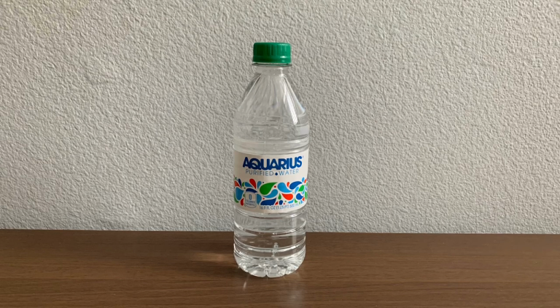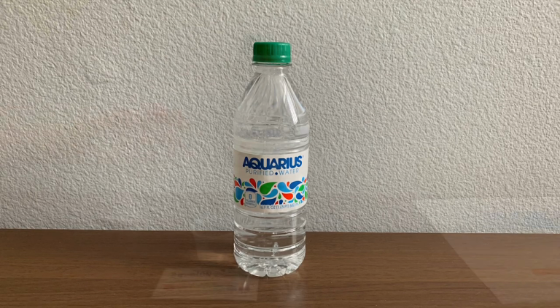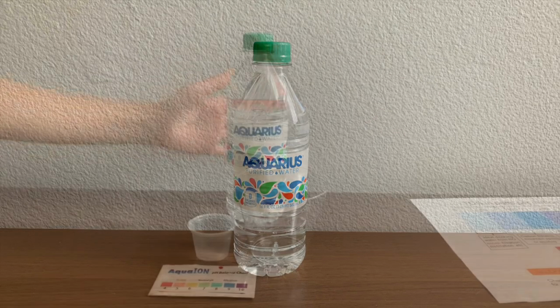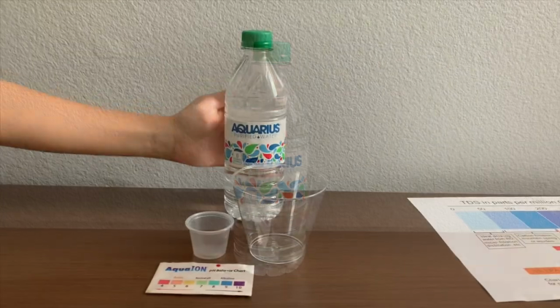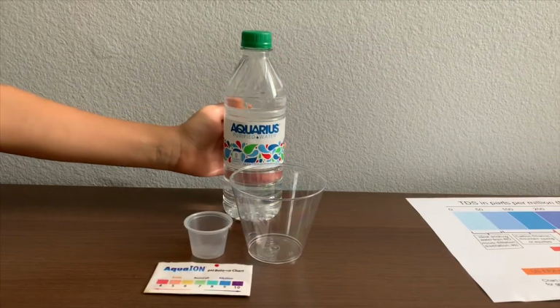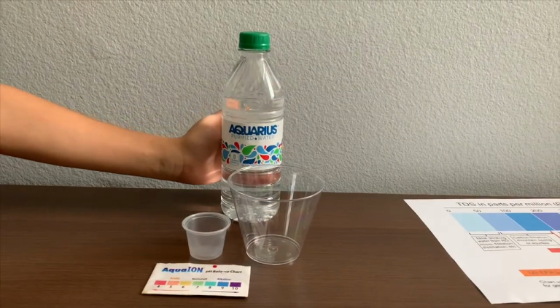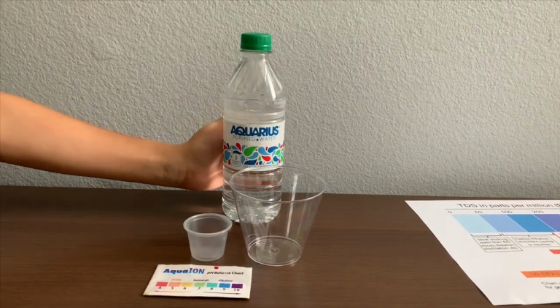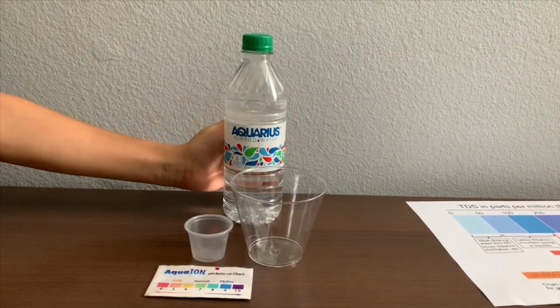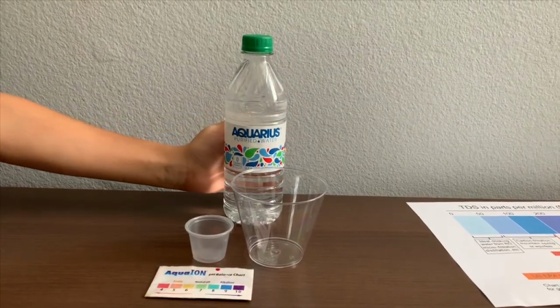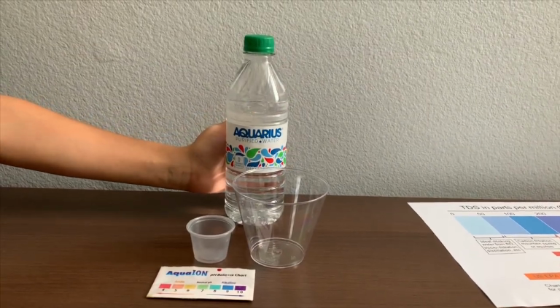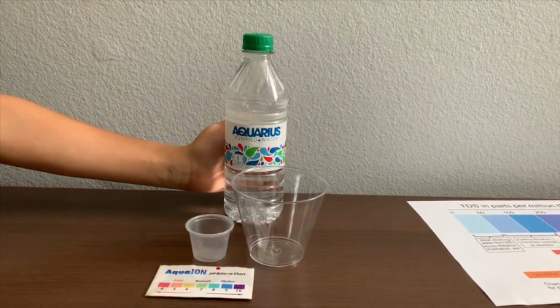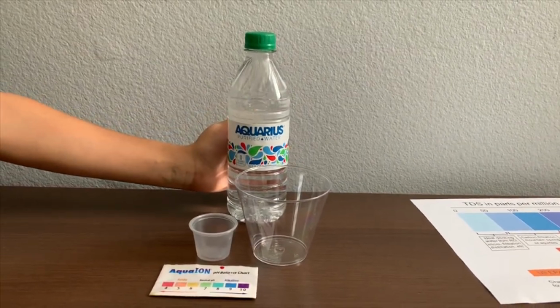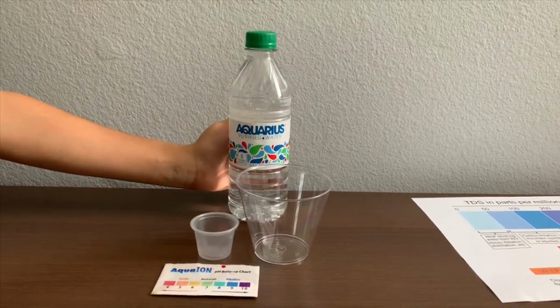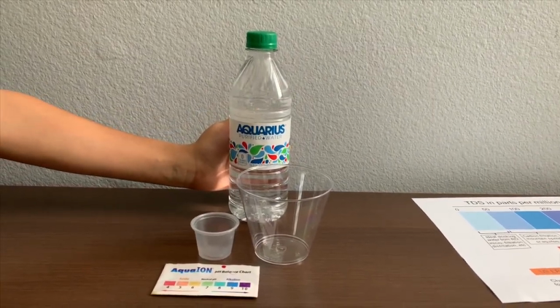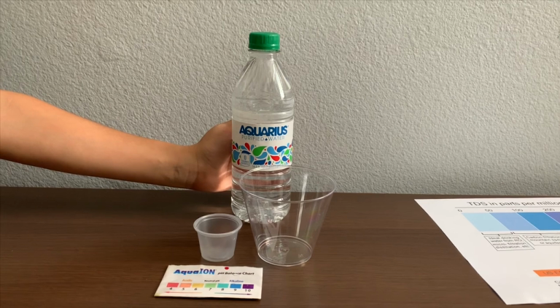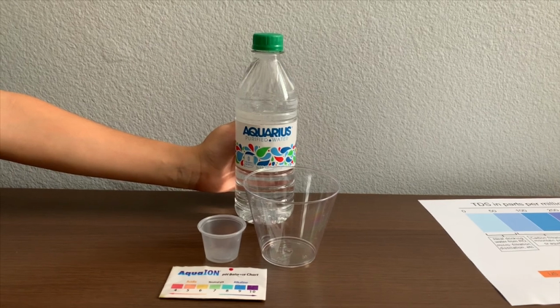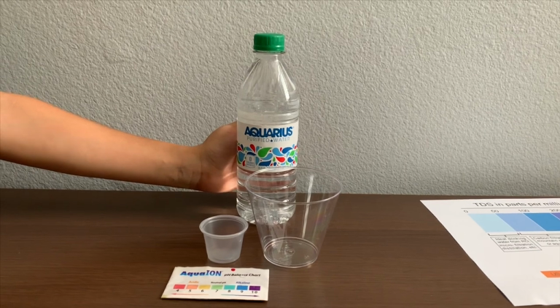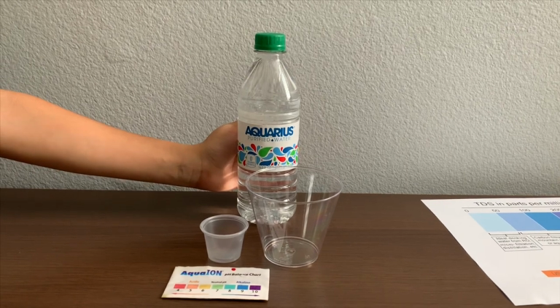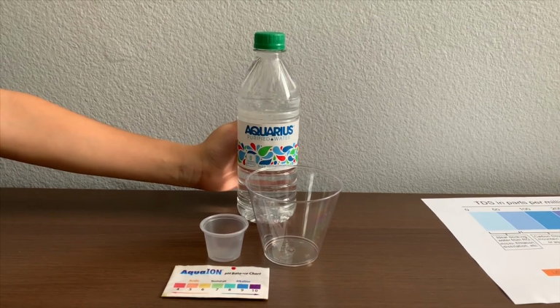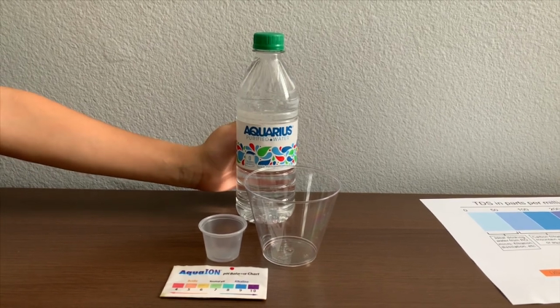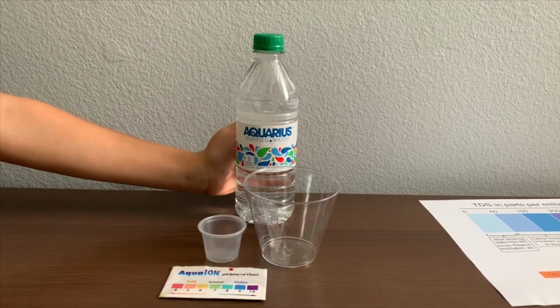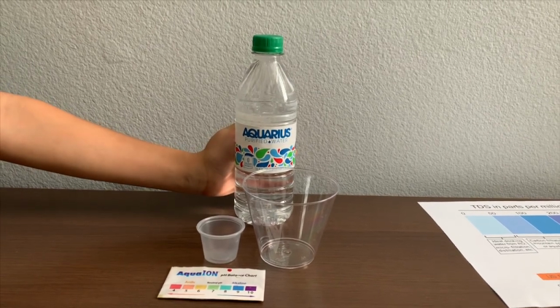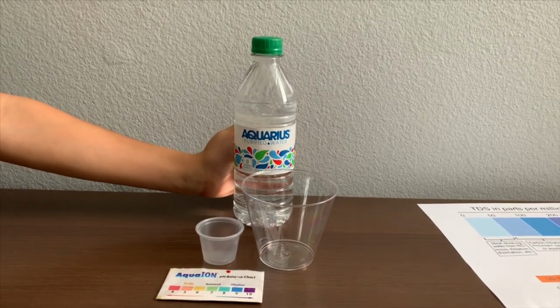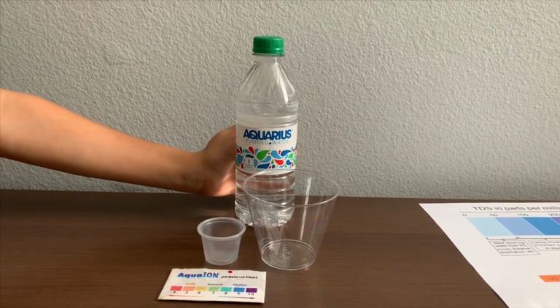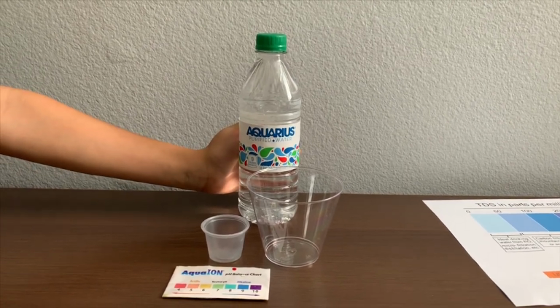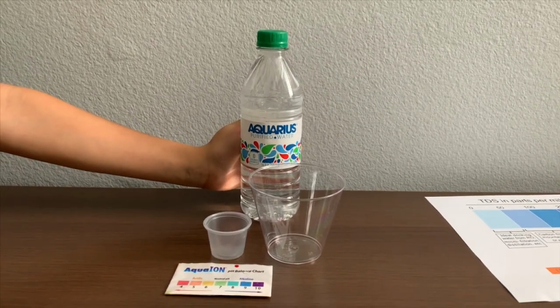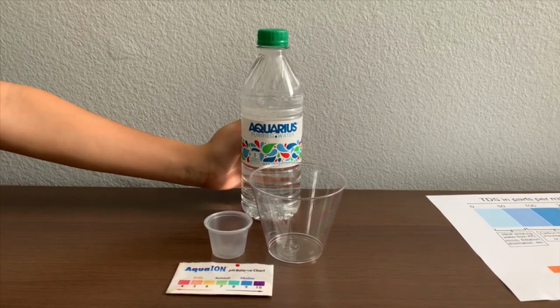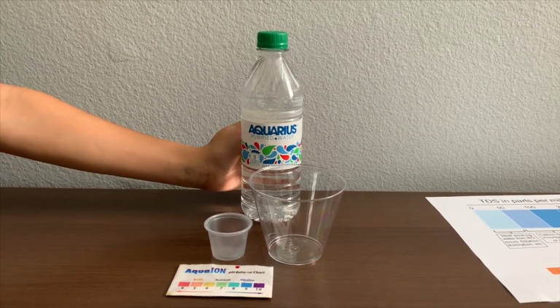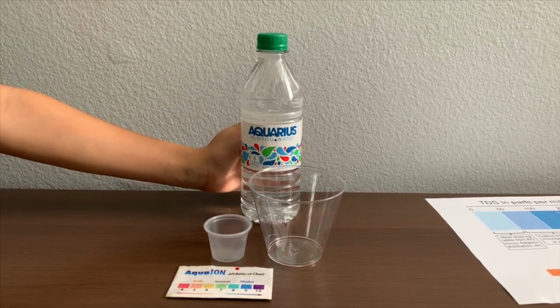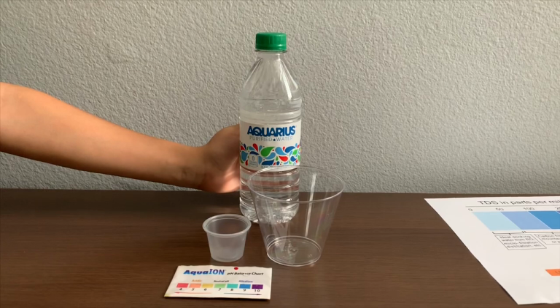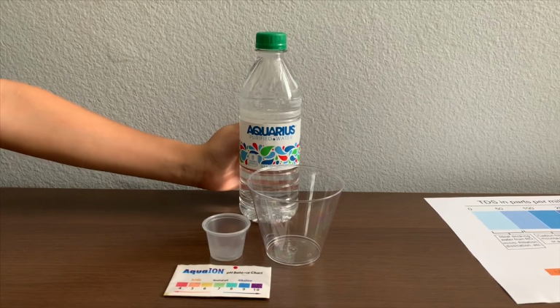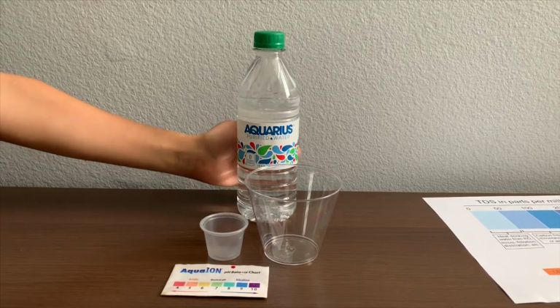This is Aquarius Purified Water. It is a product under the authority of the Coca-Cola Company. It costs $1.99. Let's test the pH and TDS levels.